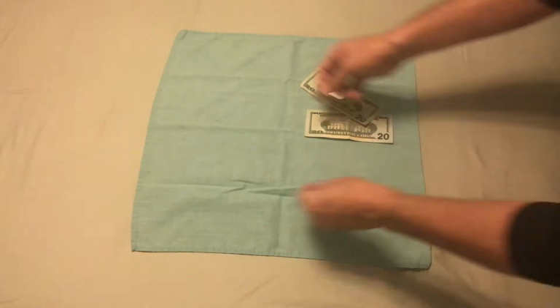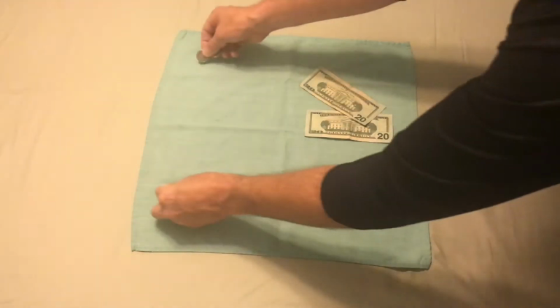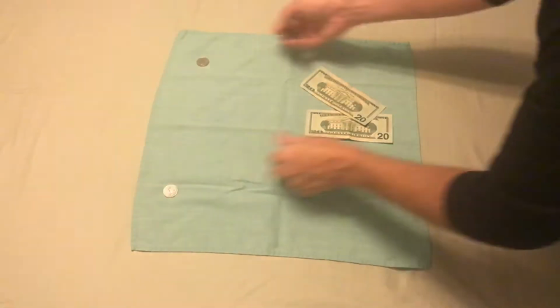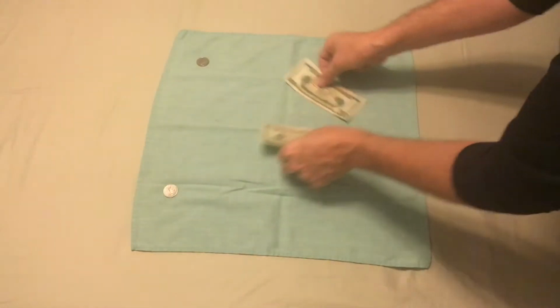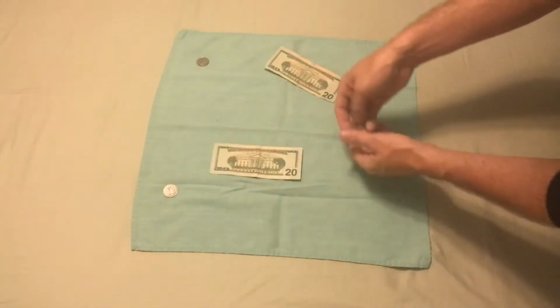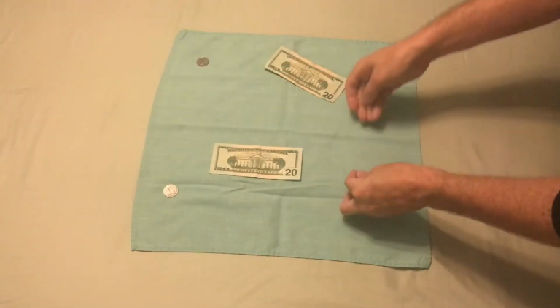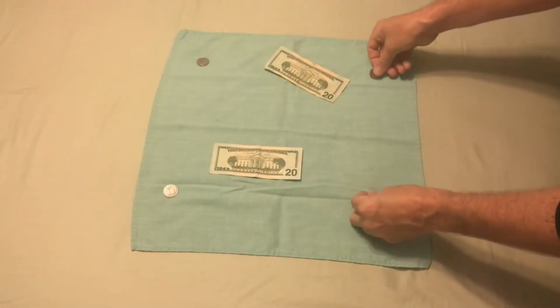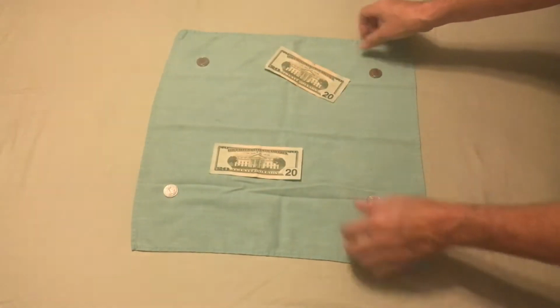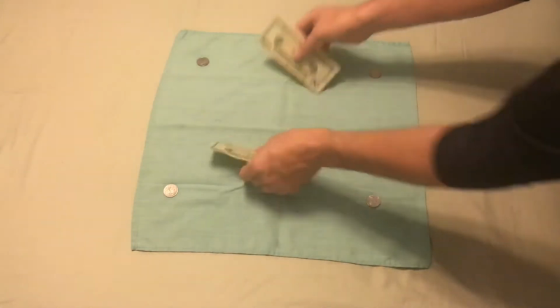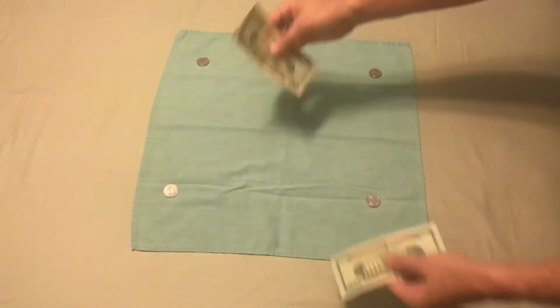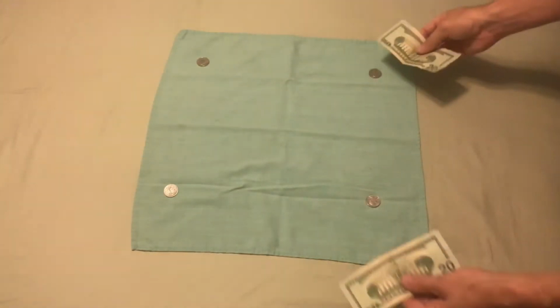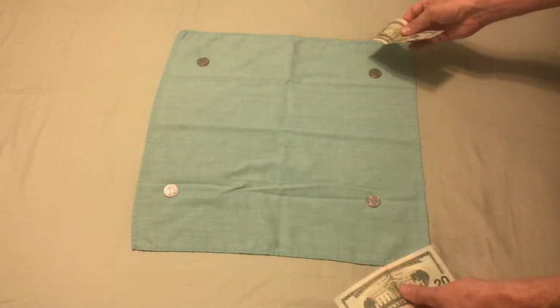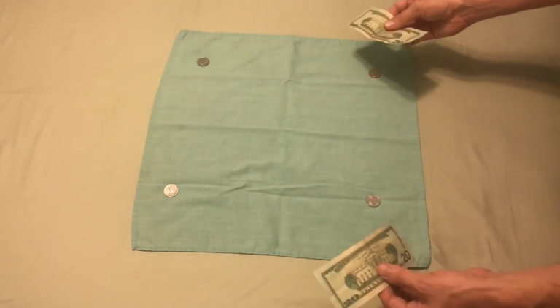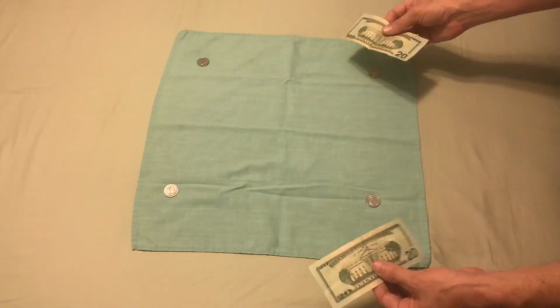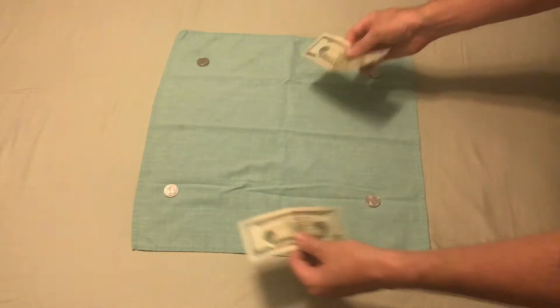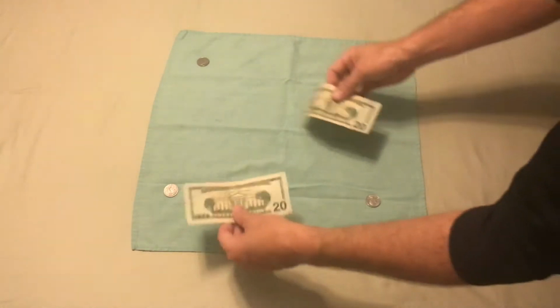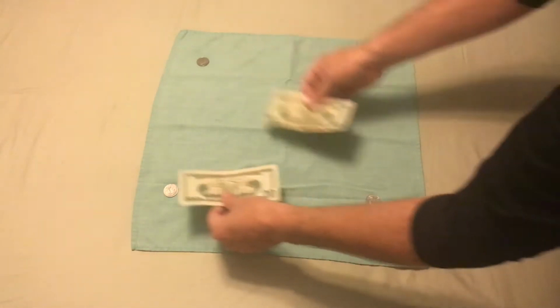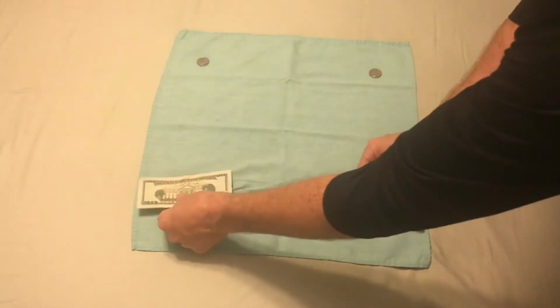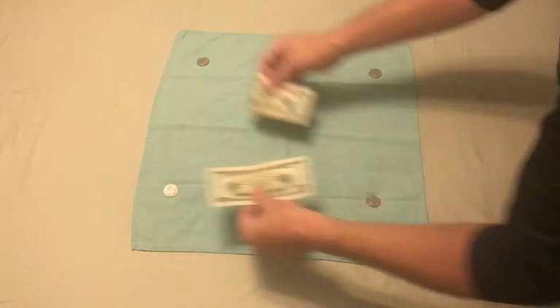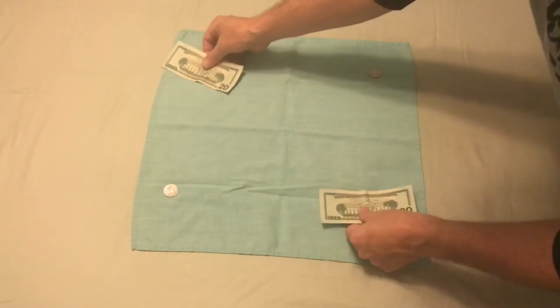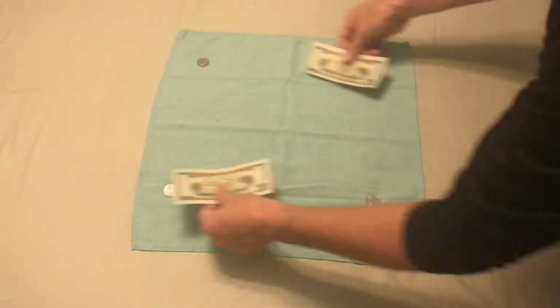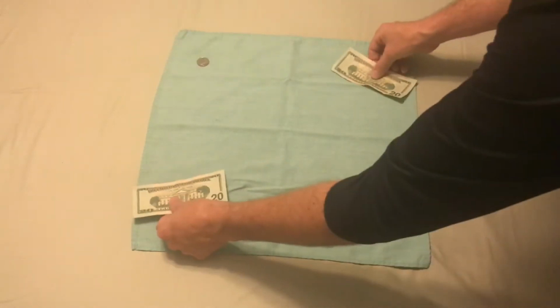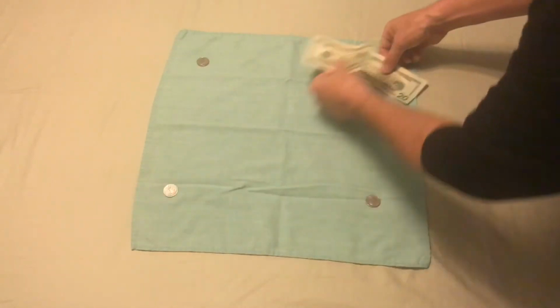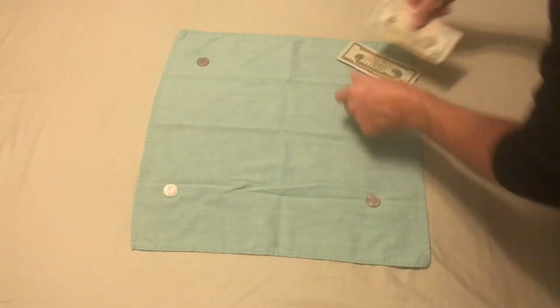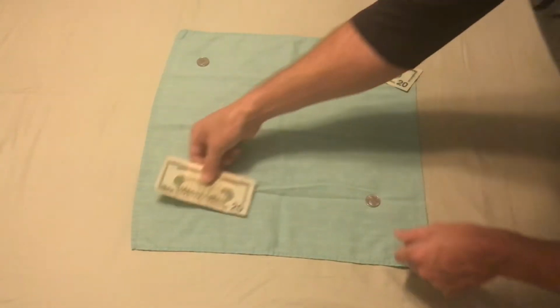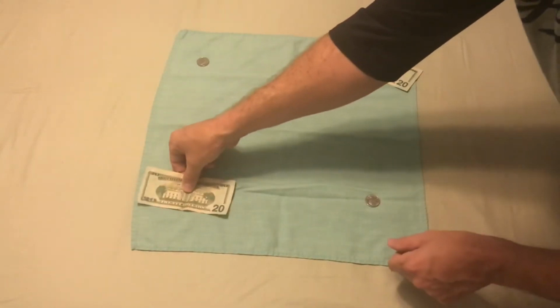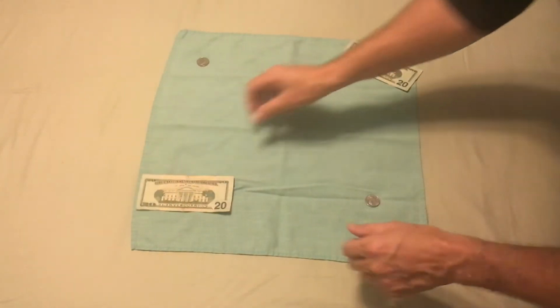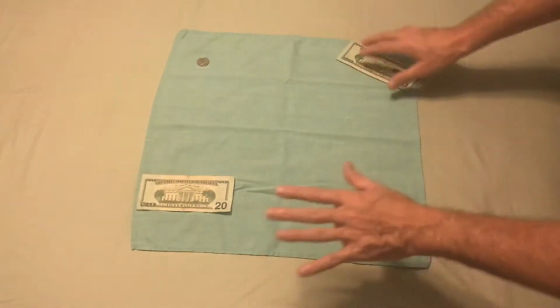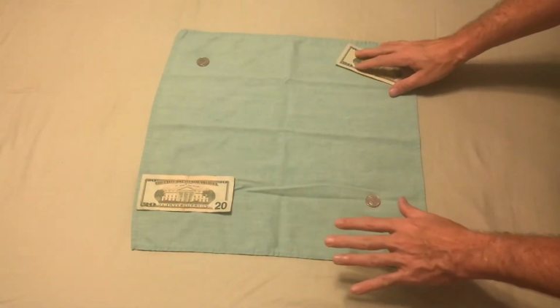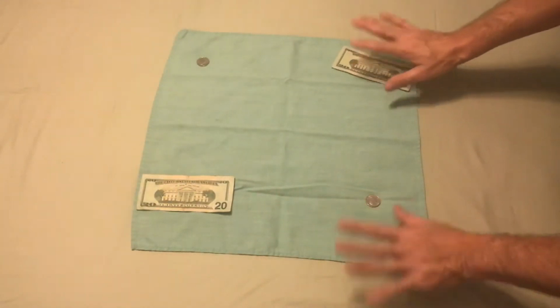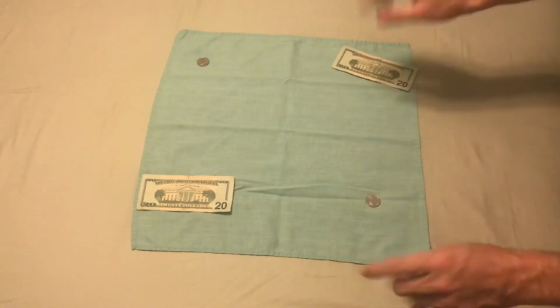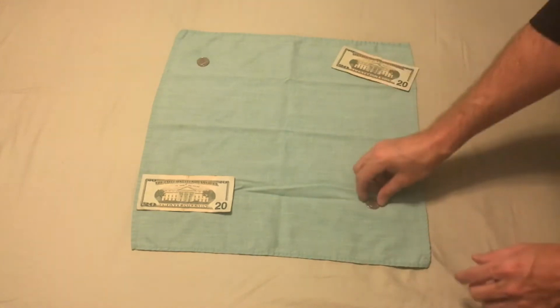I'm going to place the four coins on the corners of the handkerchief or the napkin. As you can see, there's no way to cover all four coins at the same time with these bills. But I can cover two at a time. Watch this now.